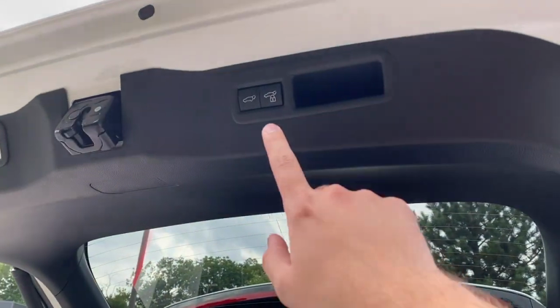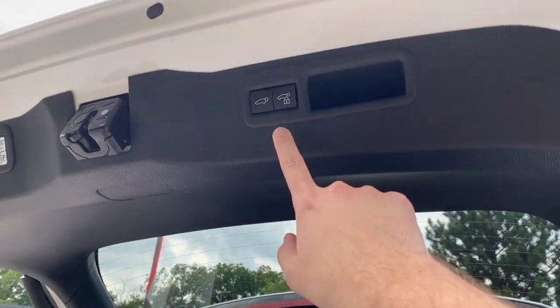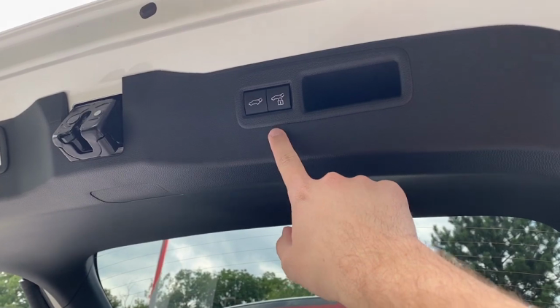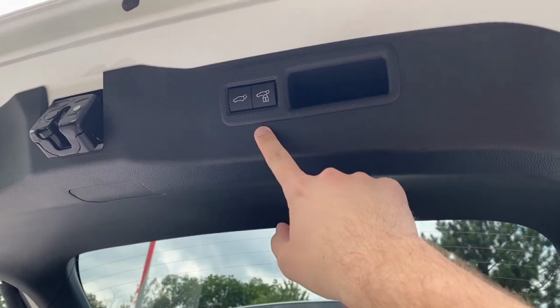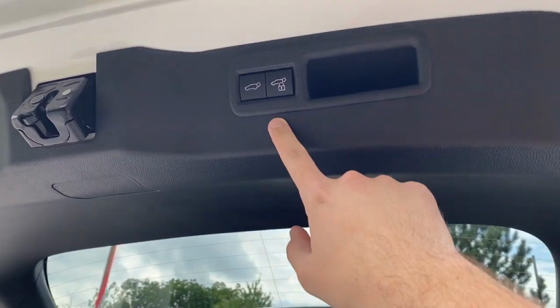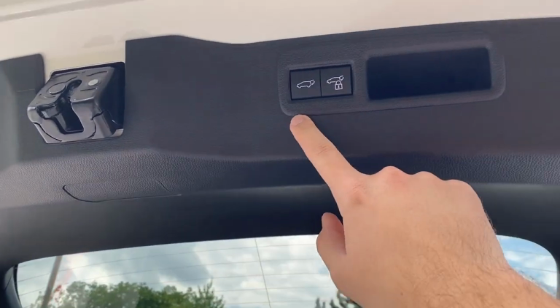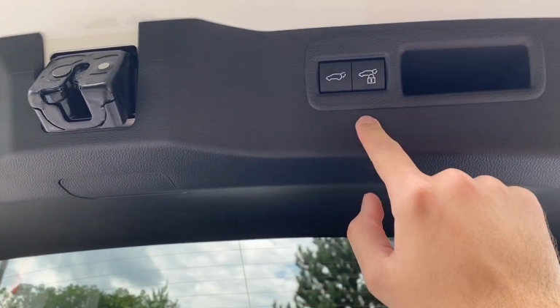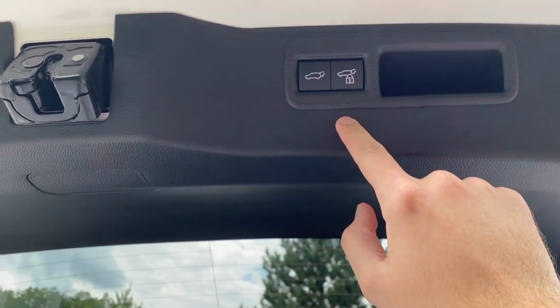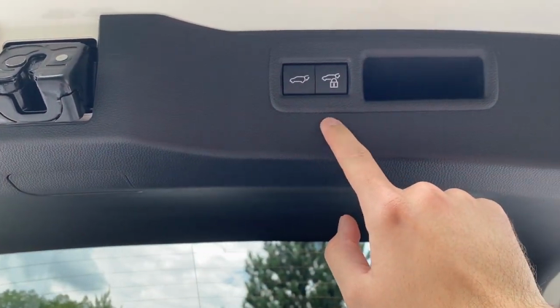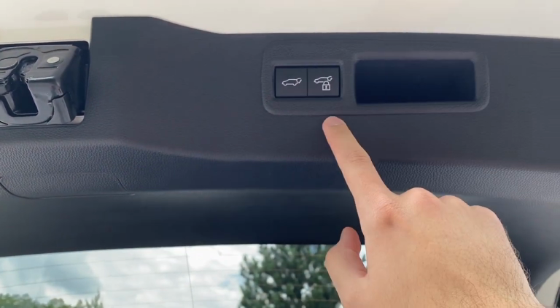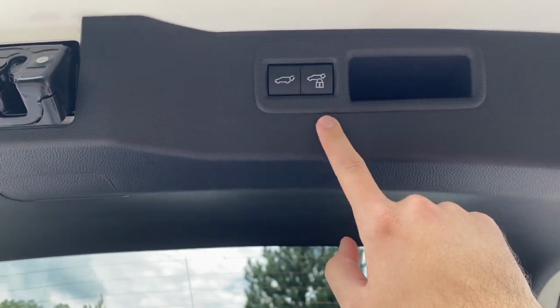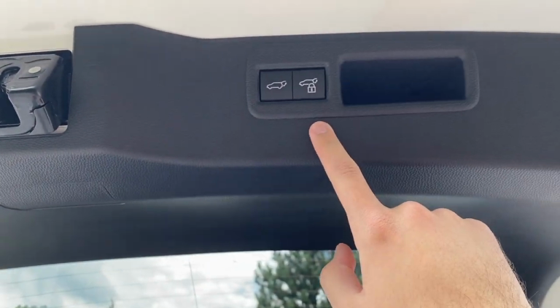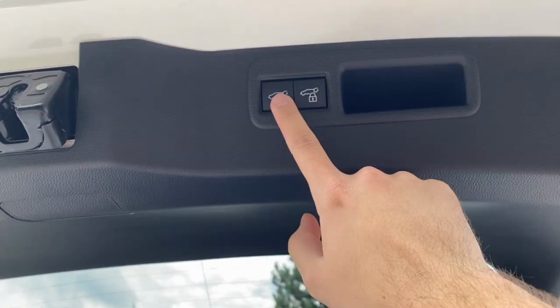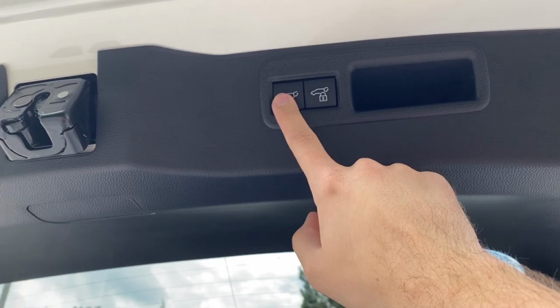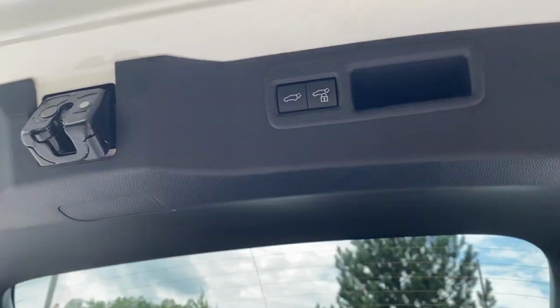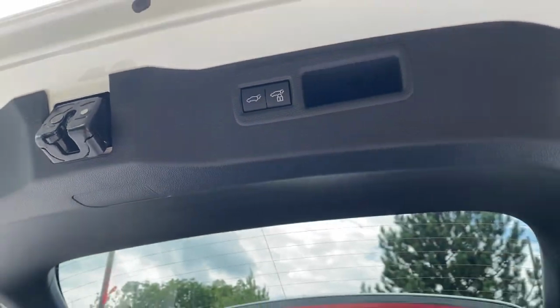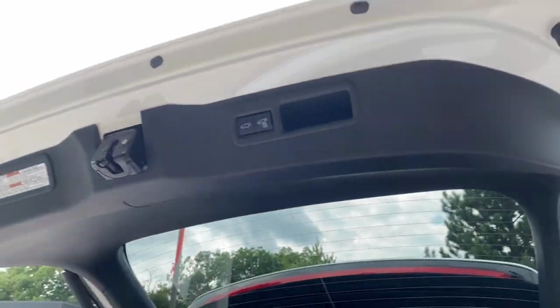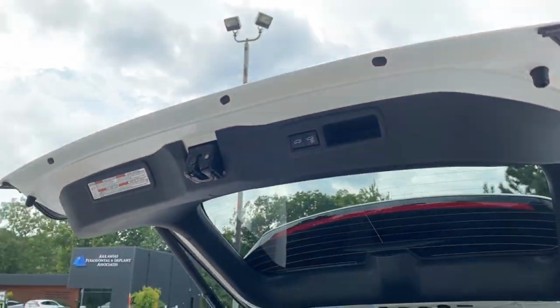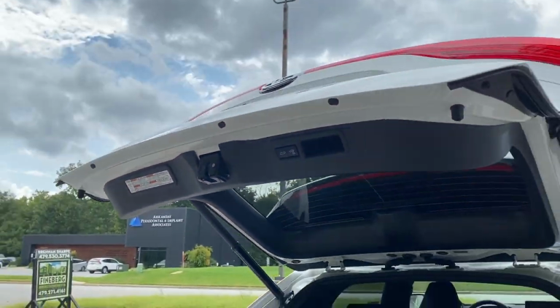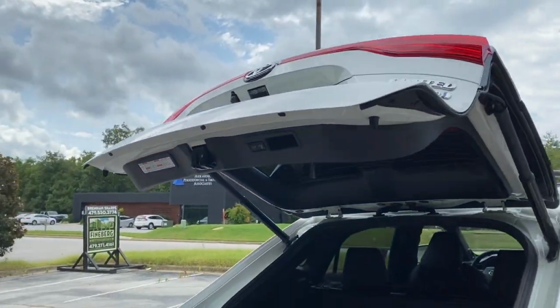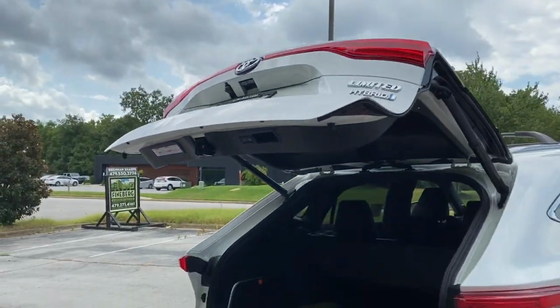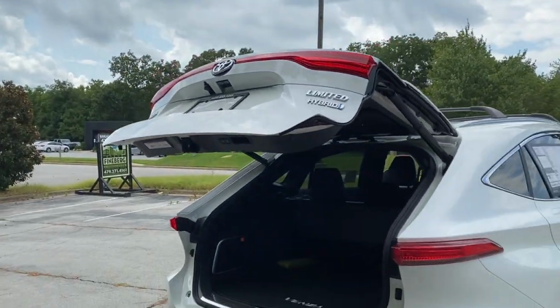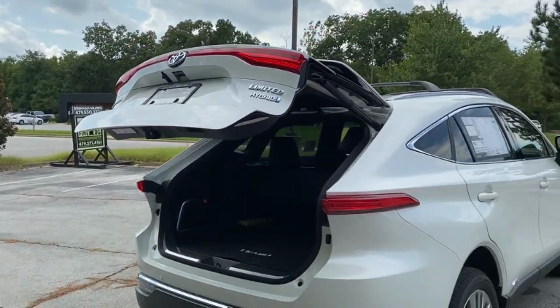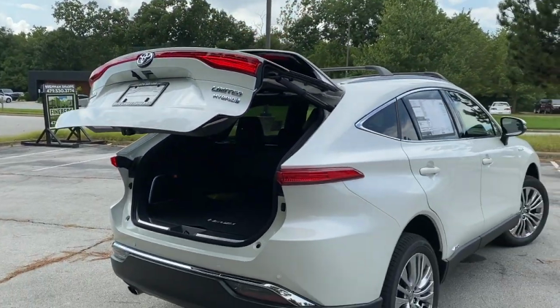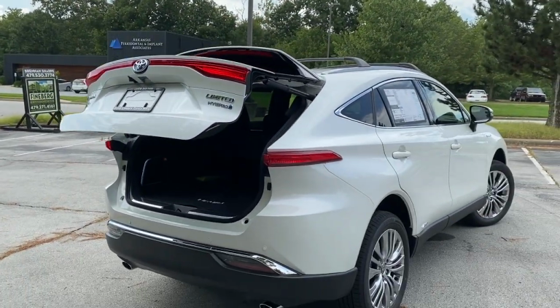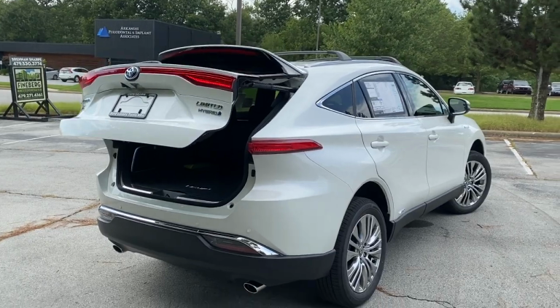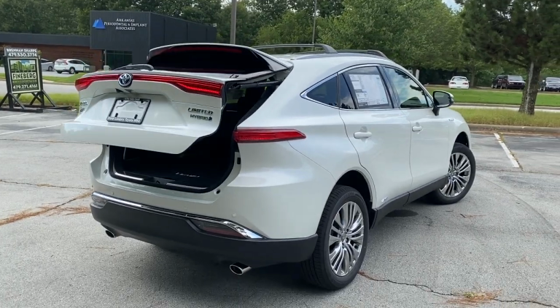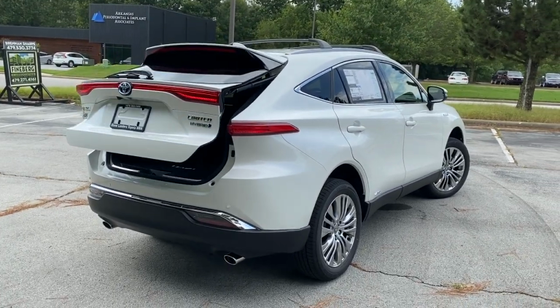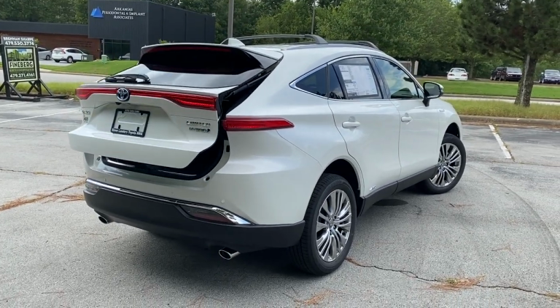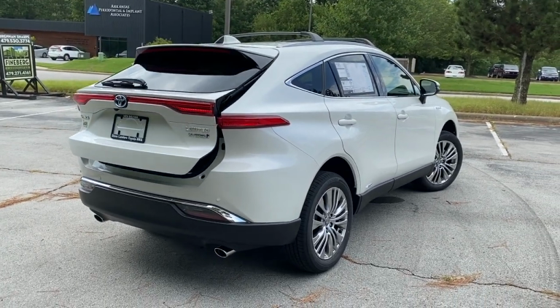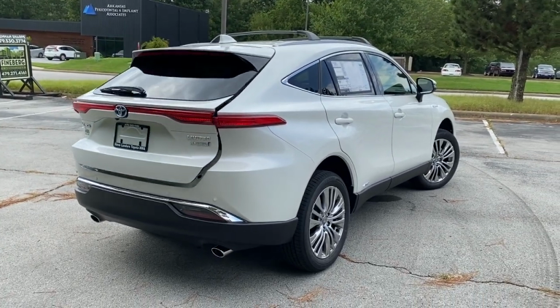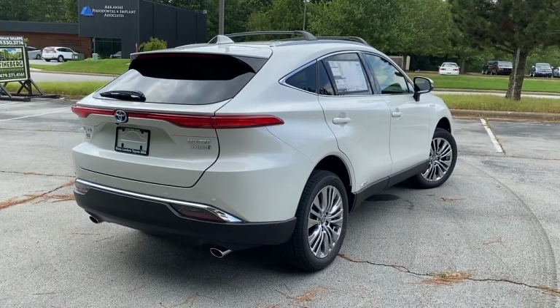You can kick to close underneath, or you can just push the button up at the roof or on the key fob. You can press it to close, or if you're leaving you can lock the Venza as well — just press this and it will close the liftgate. Here's one more look at the really nicely styled rear end of the Venza.